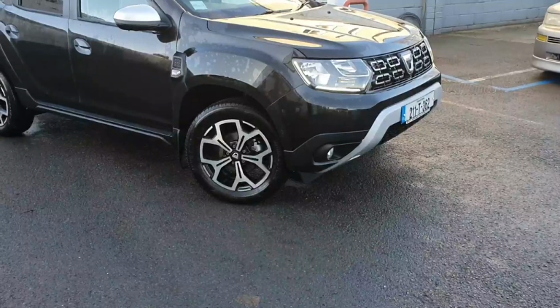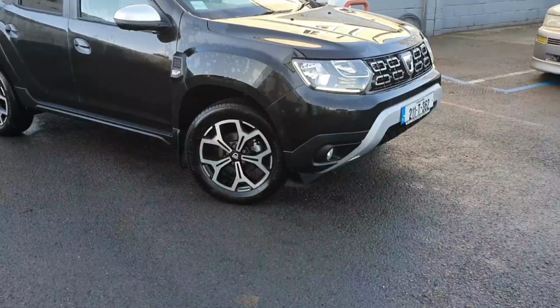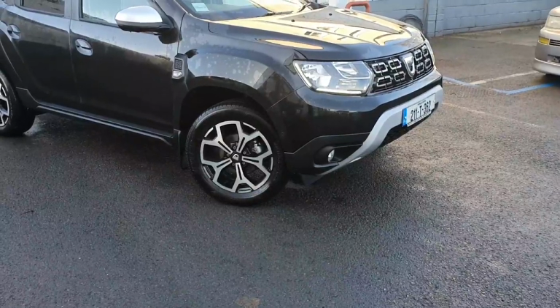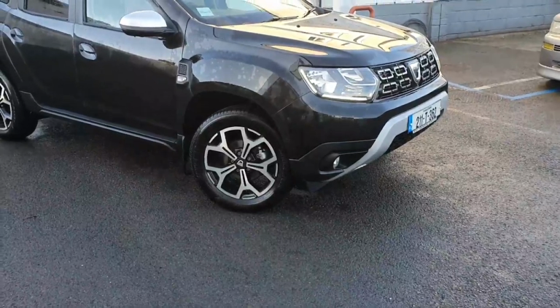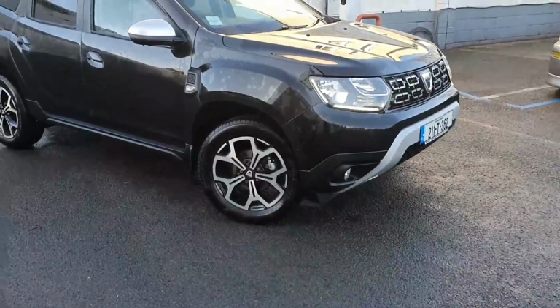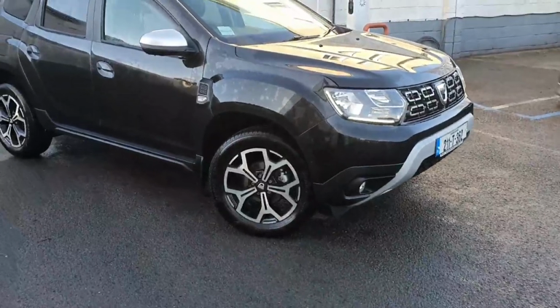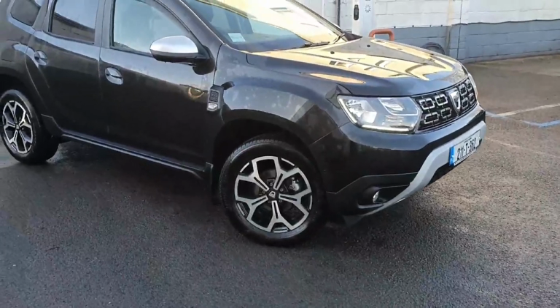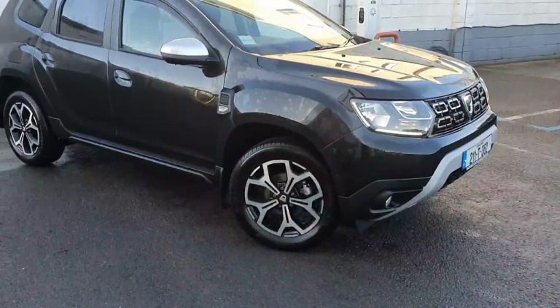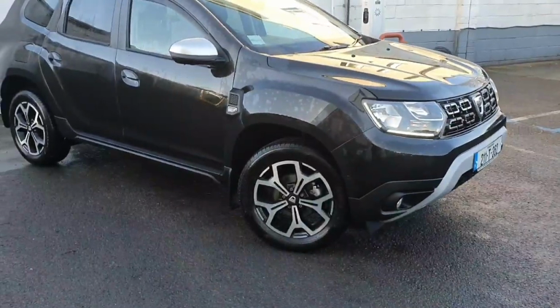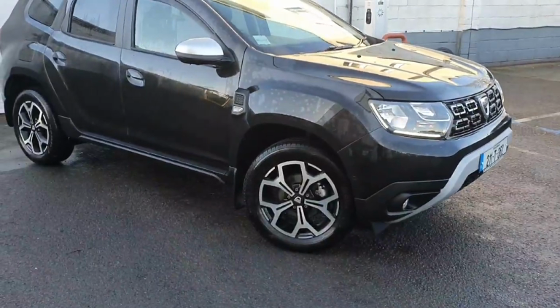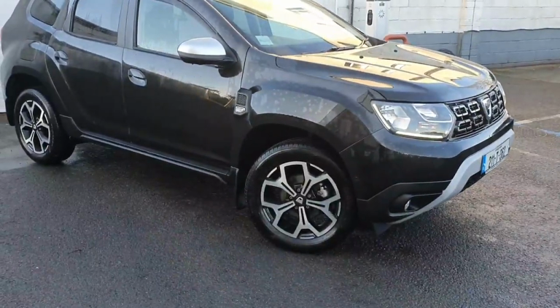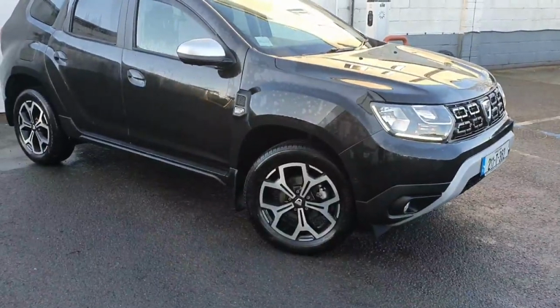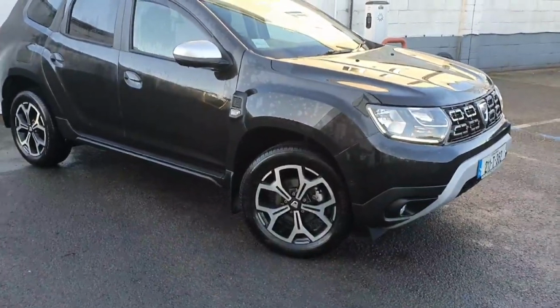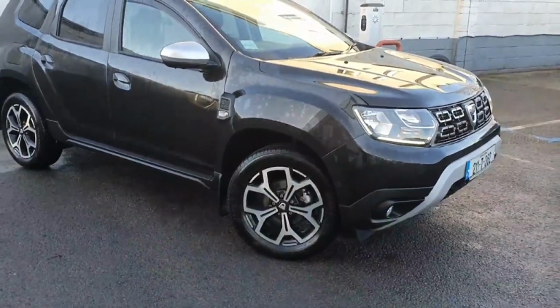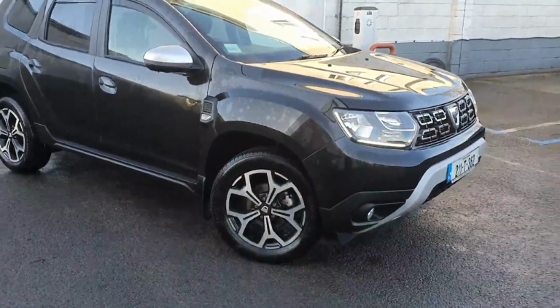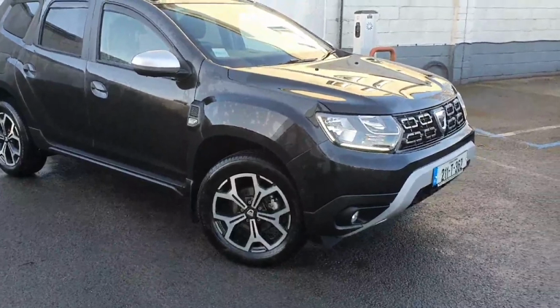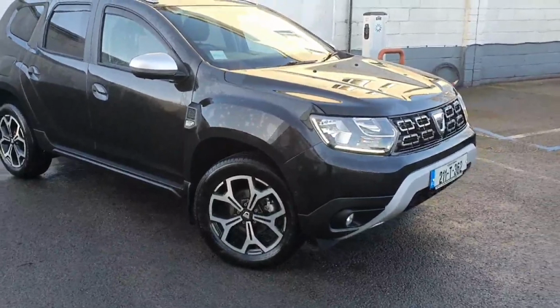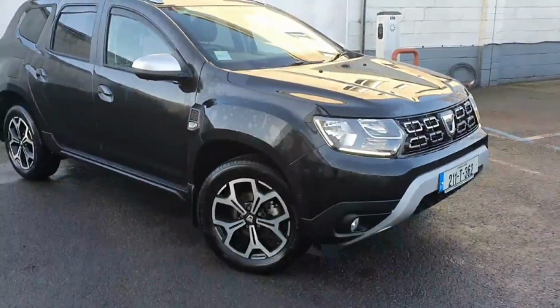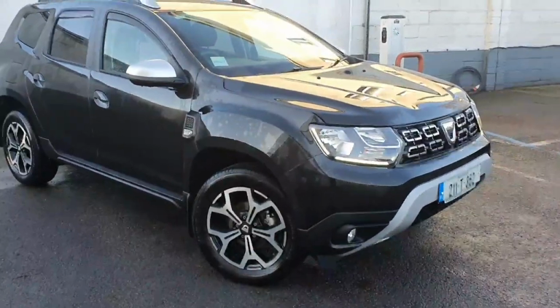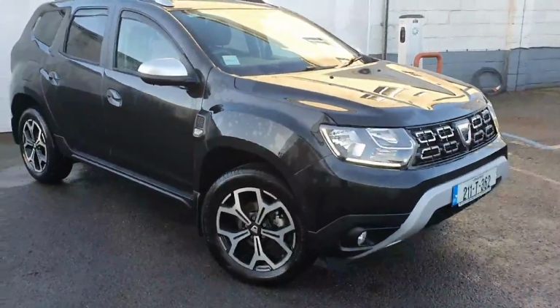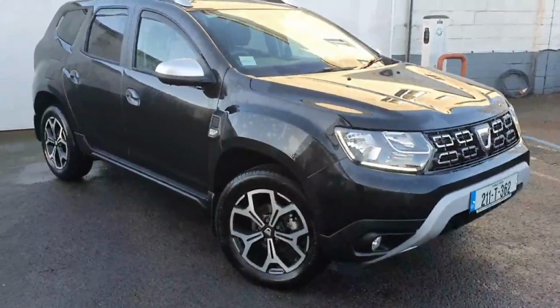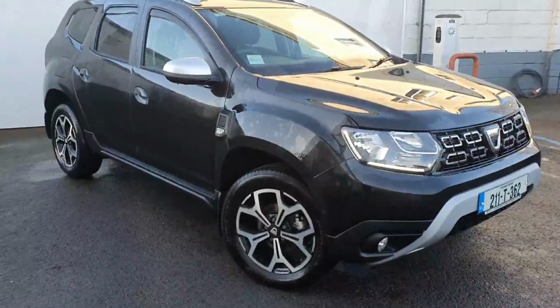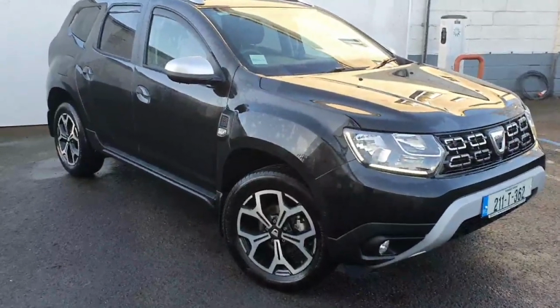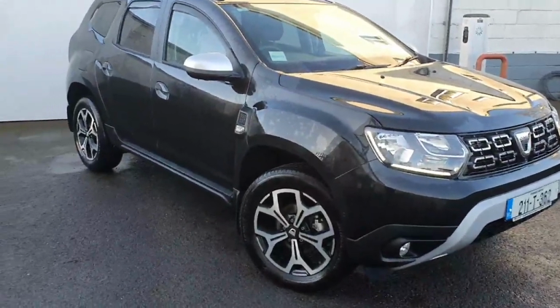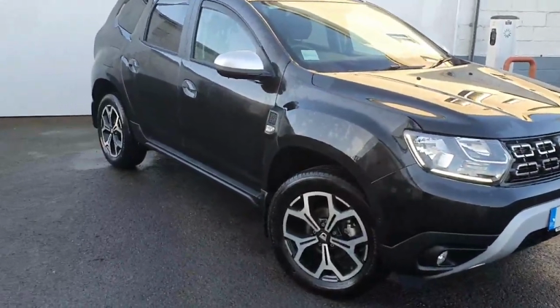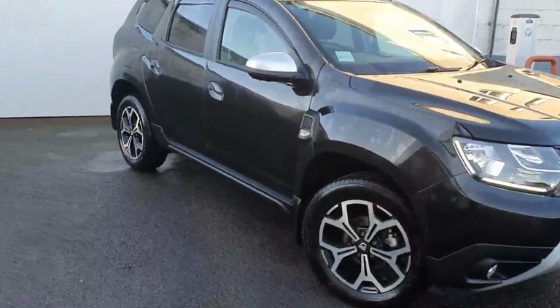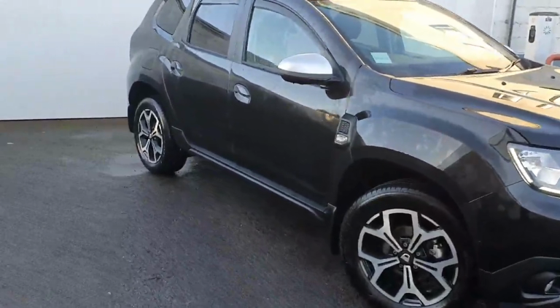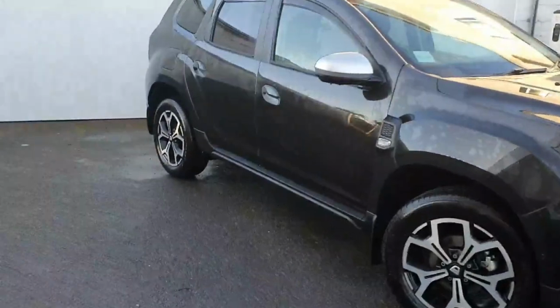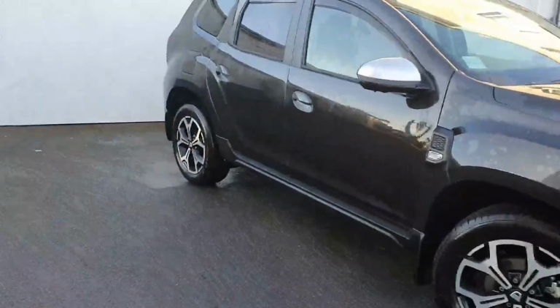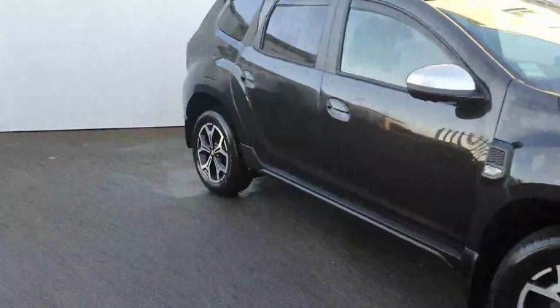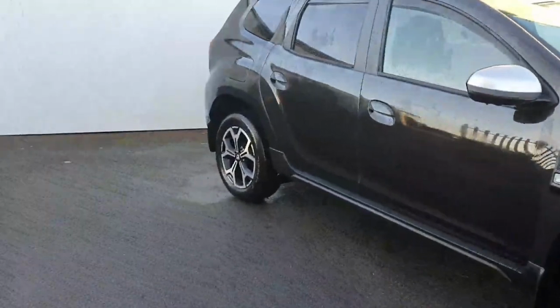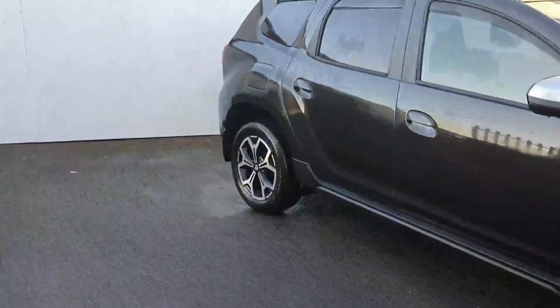Good morning, Peter here in Joe Mallow Motors in Port Leach. Just taking into stock this 211 registered Dacia Duster Prestige, 1.5 diesel, 115bhp.